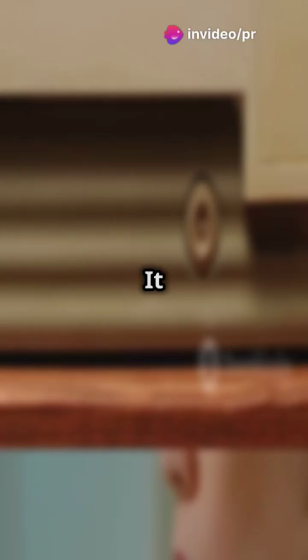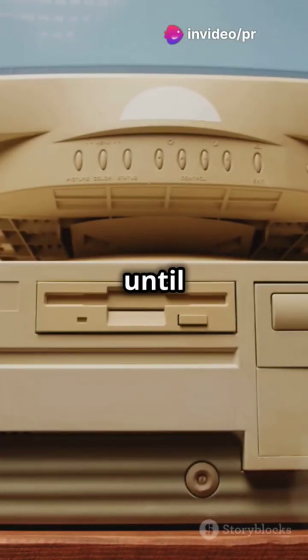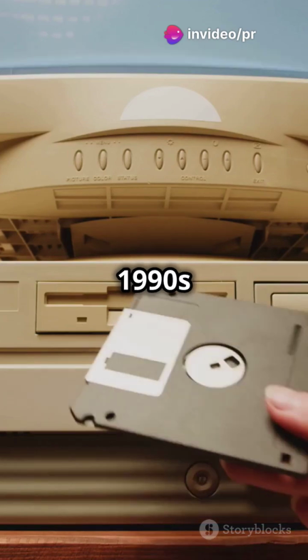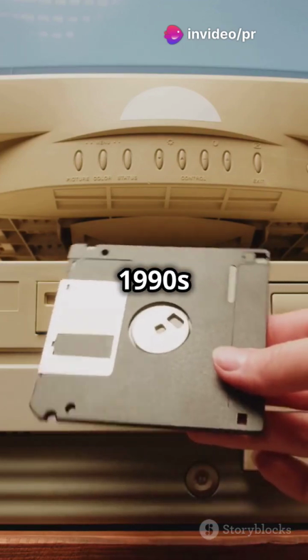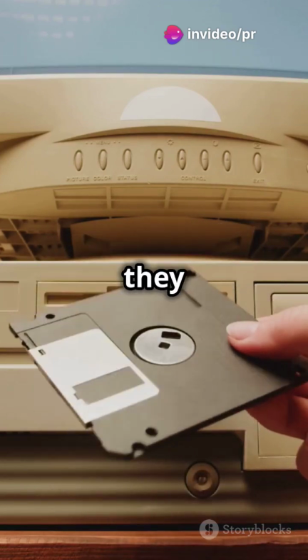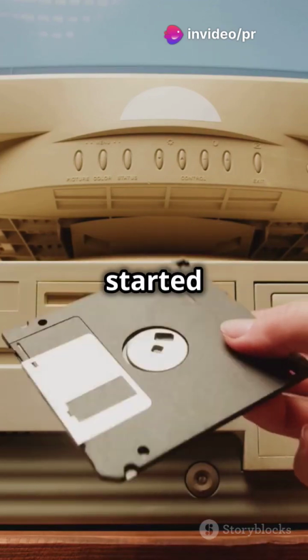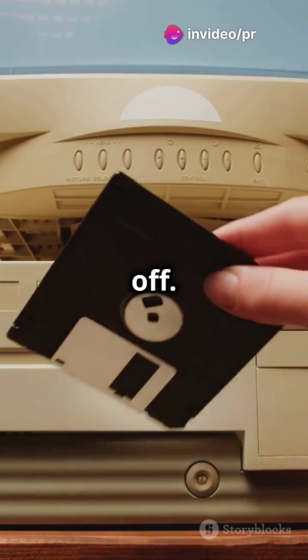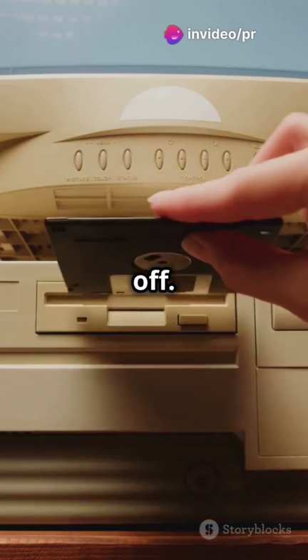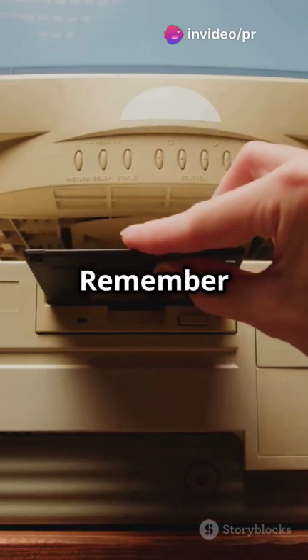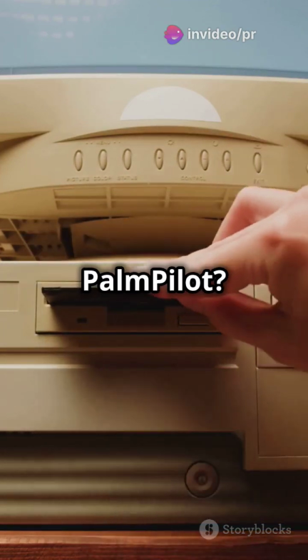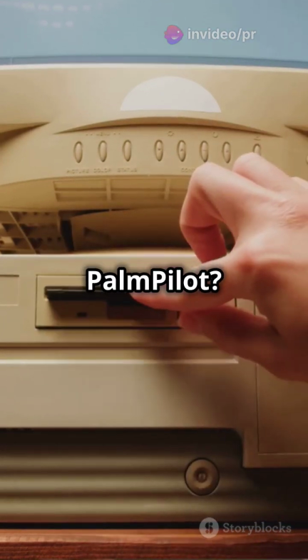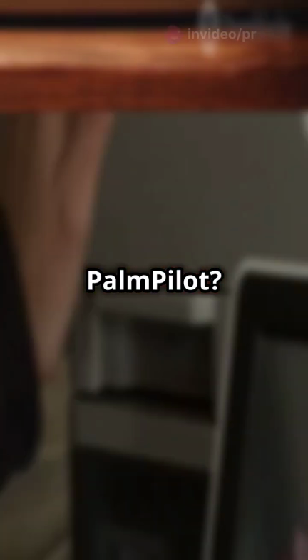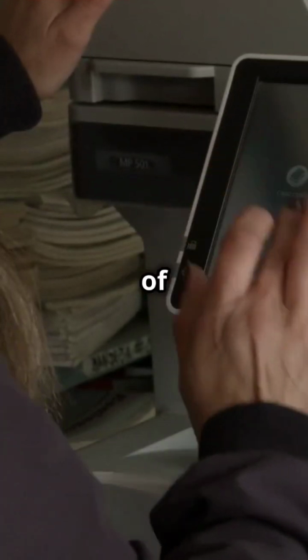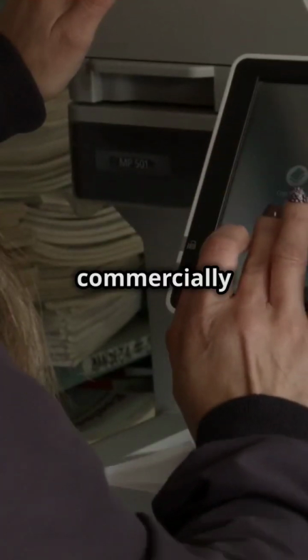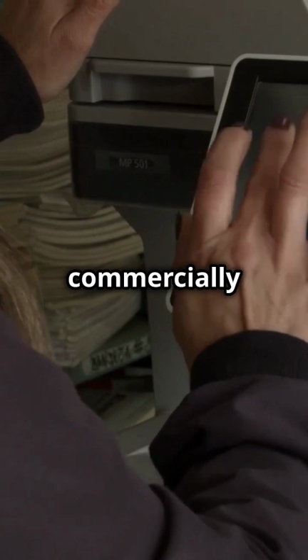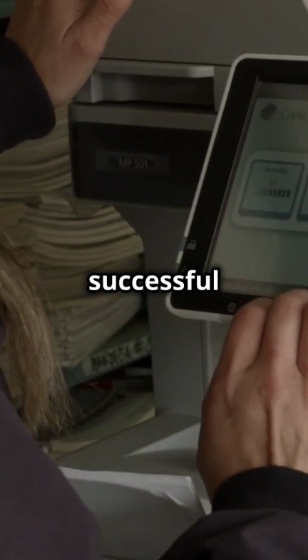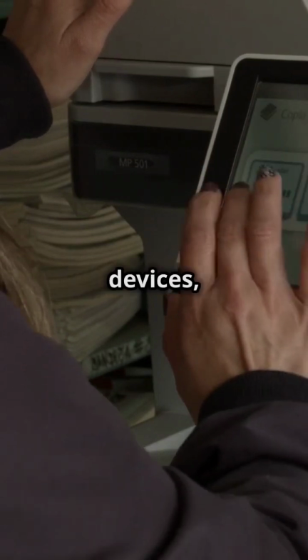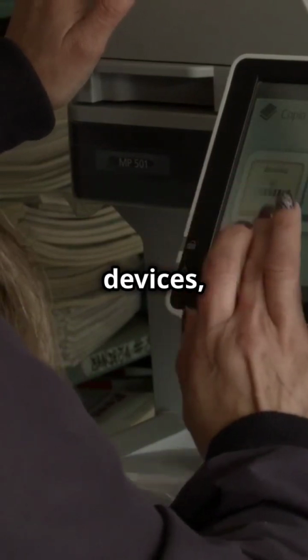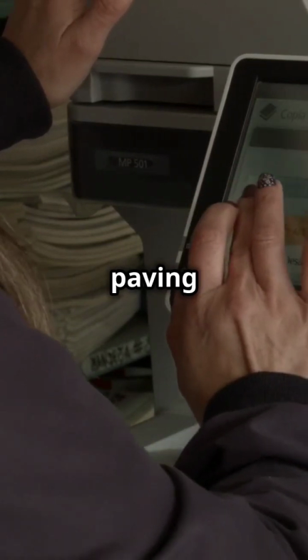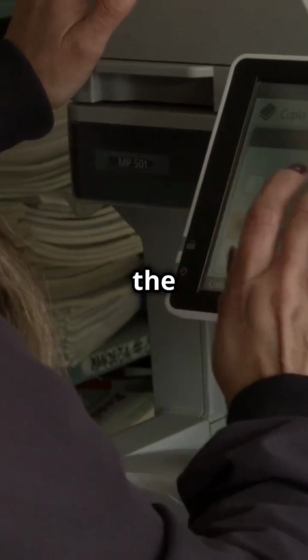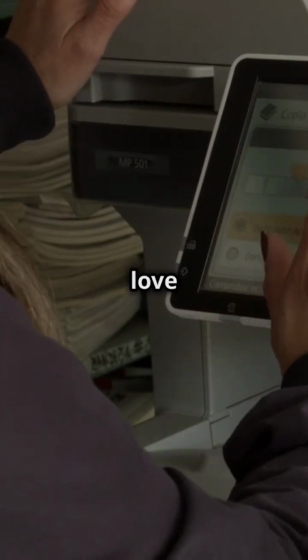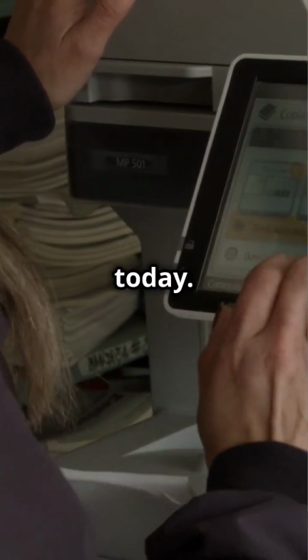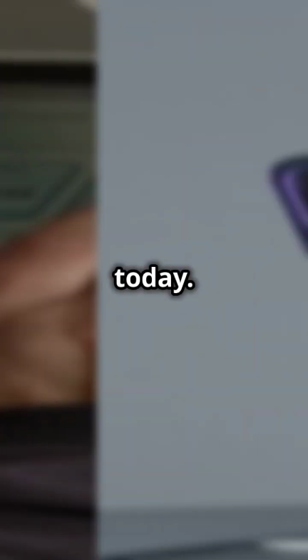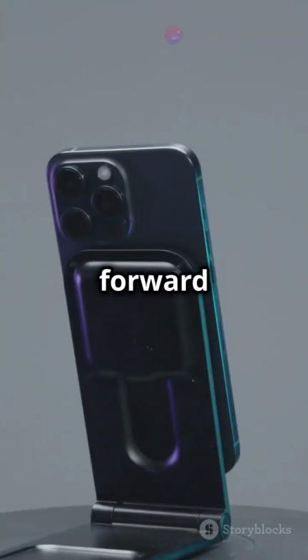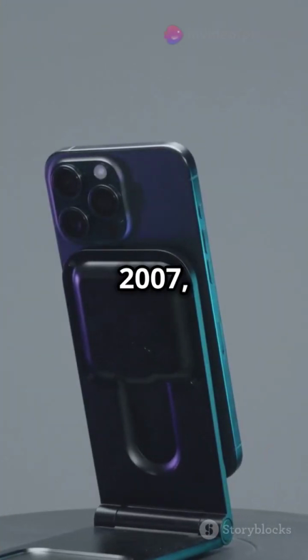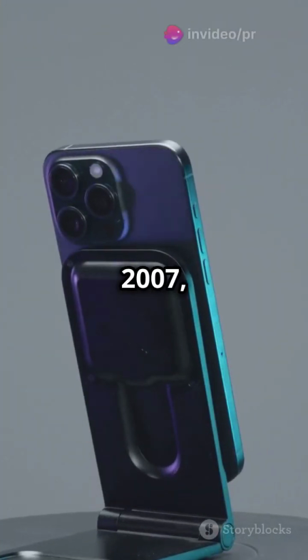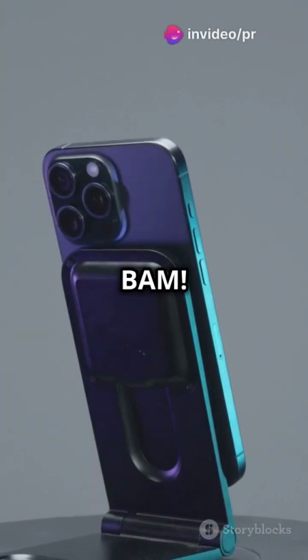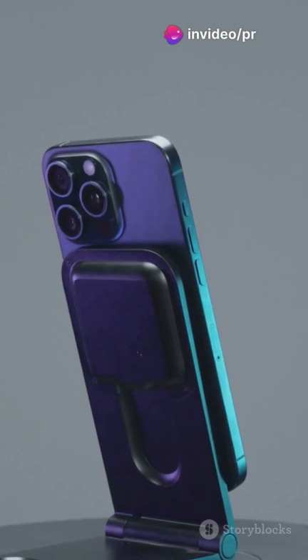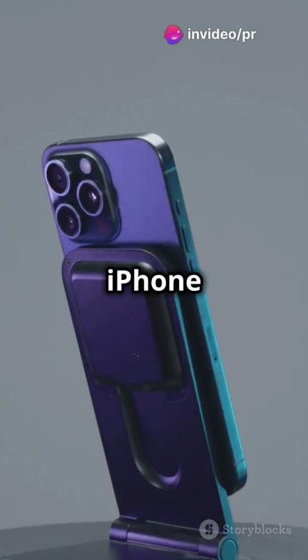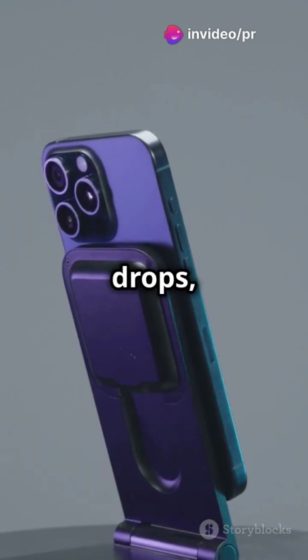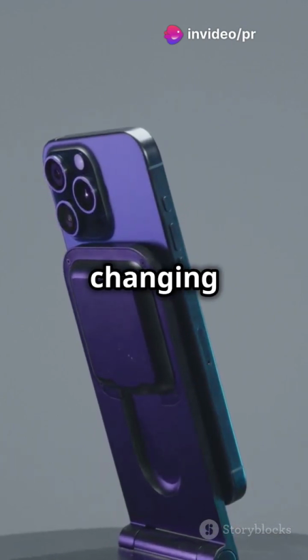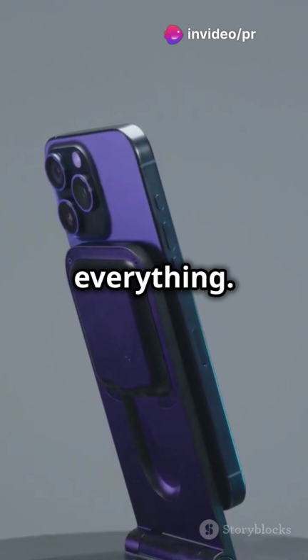It wasn't until the 1990s that they really started to take off. Remember the Palm Pilot? It was one of the first commercially successful touchscreen devices, paving the way for the tech we love today. Fast forward to 2007 and BAM! The iPhone drops, changing everything.